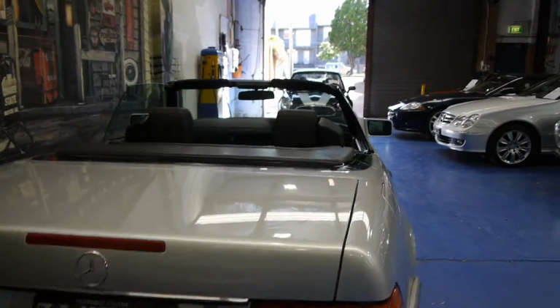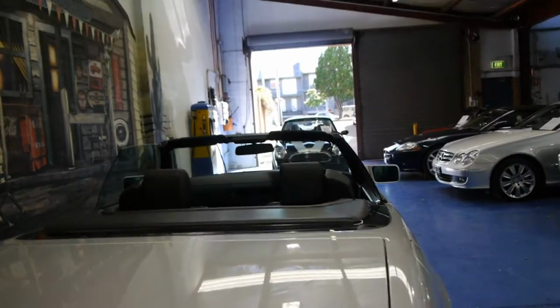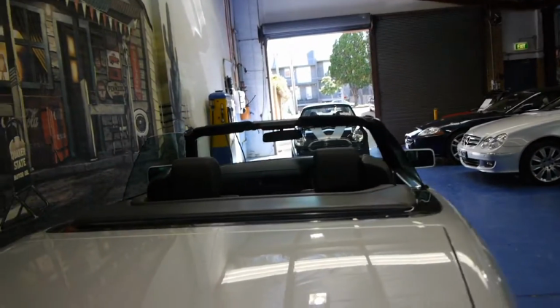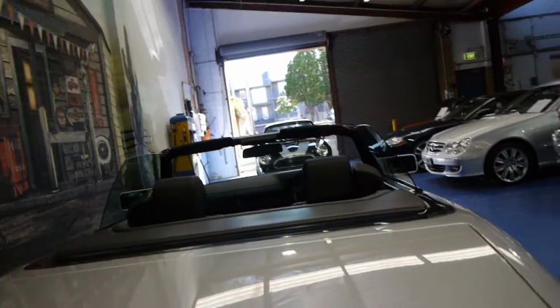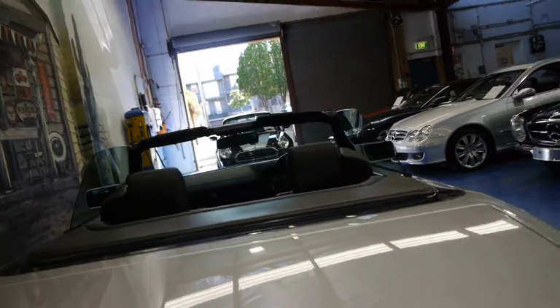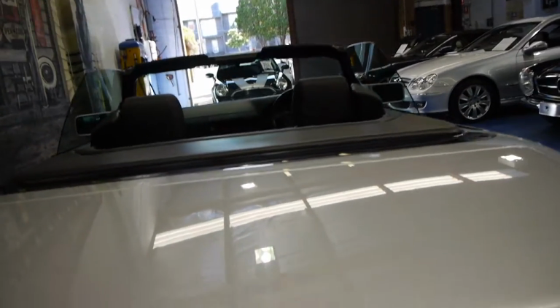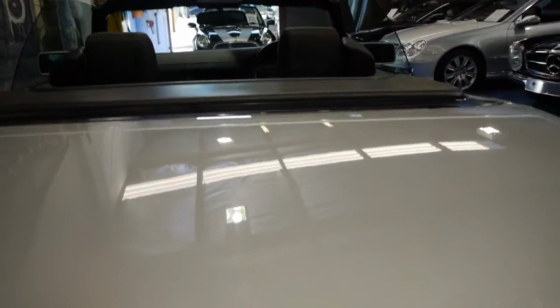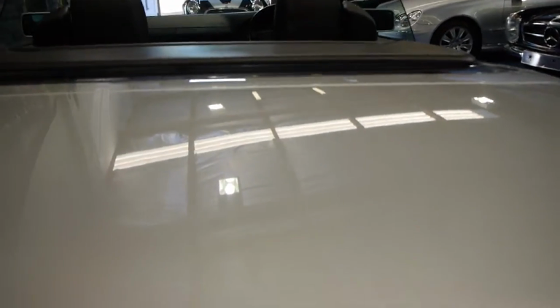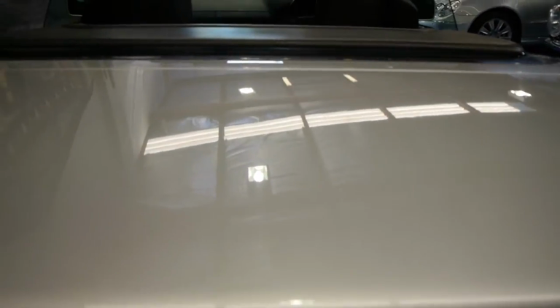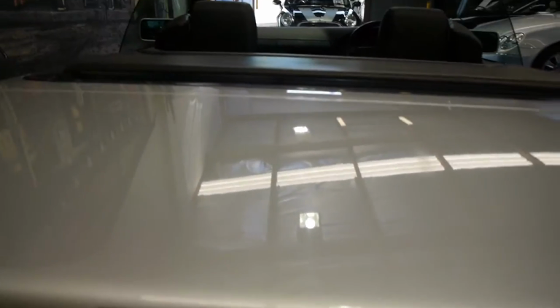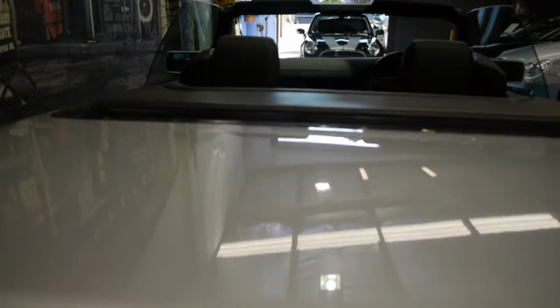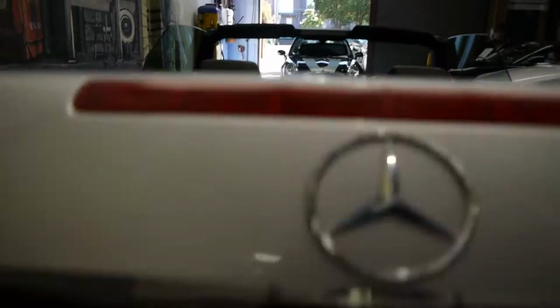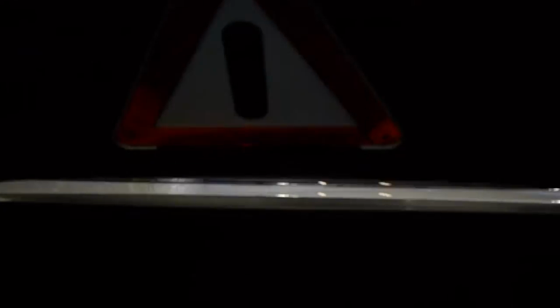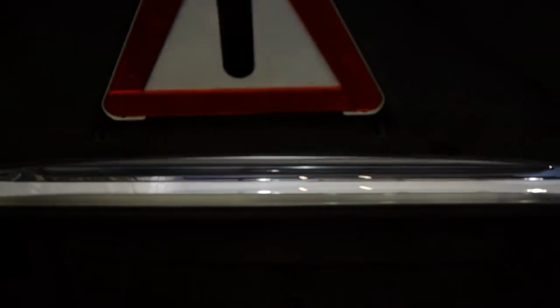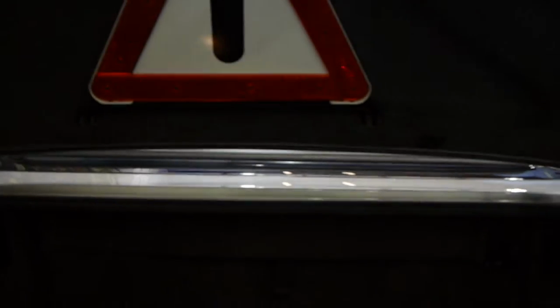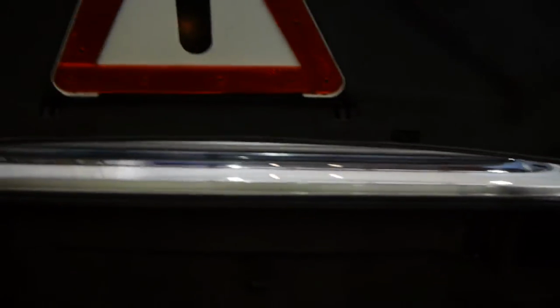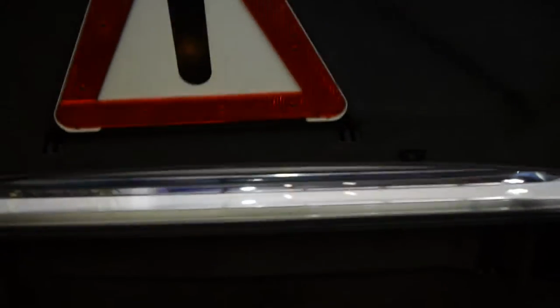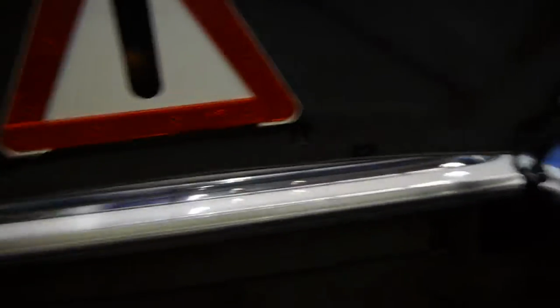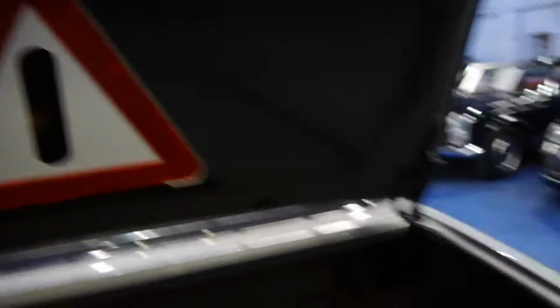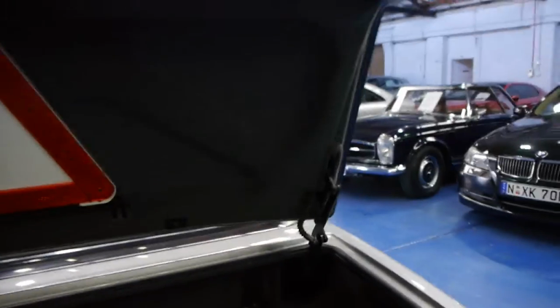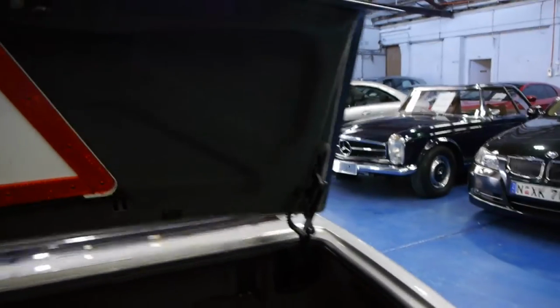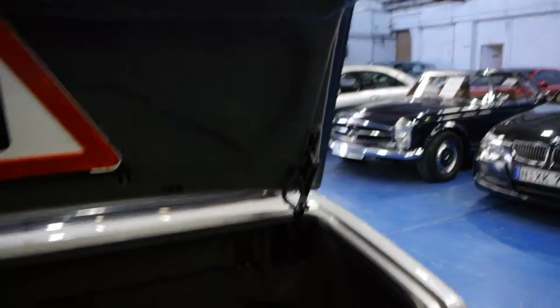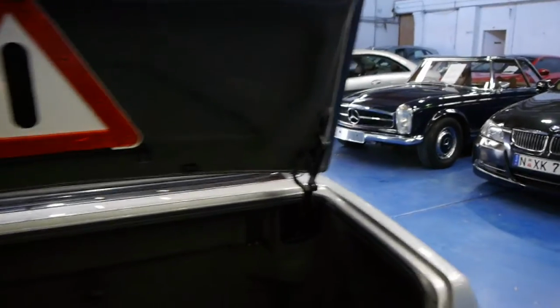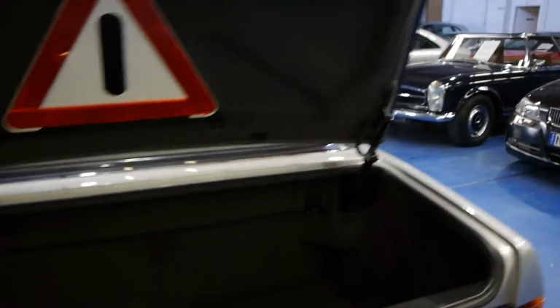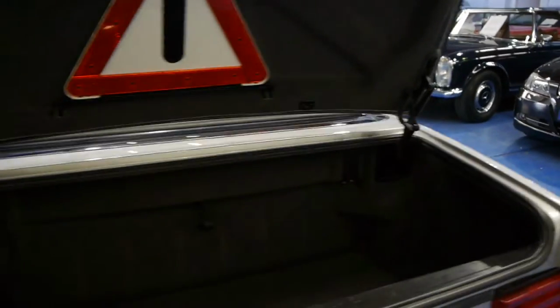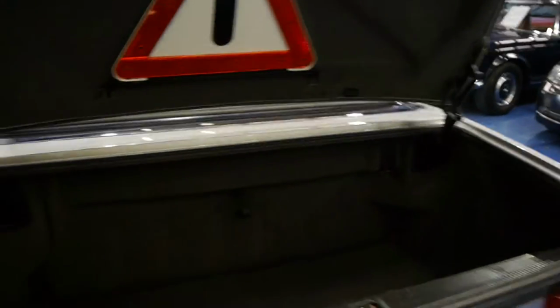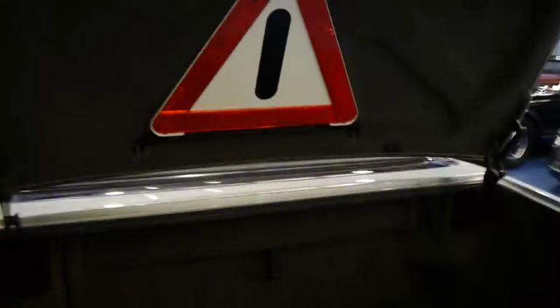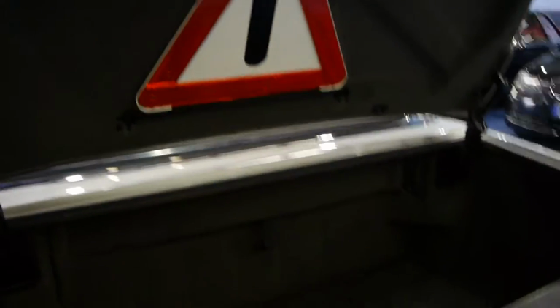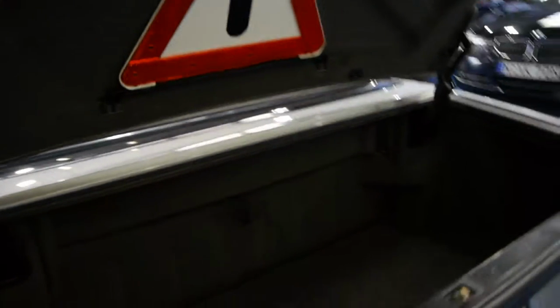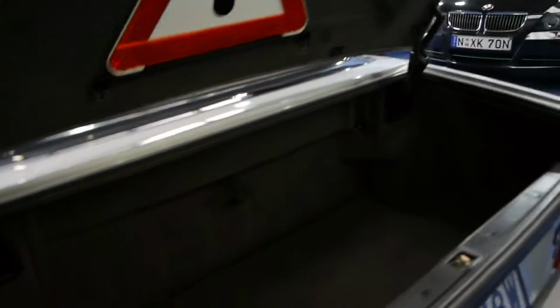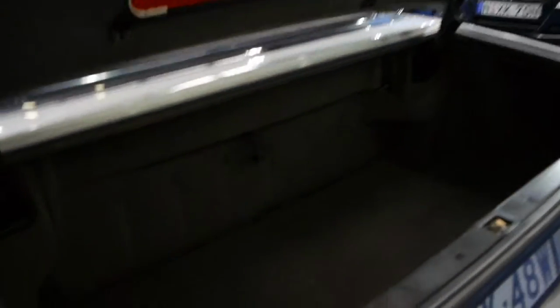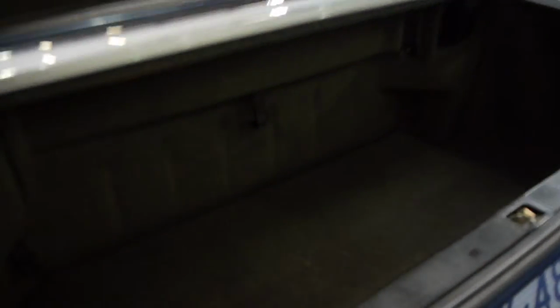There's no dents or damage to the car whatsoever. The electric roof works beautifully, and we also have the Zircon Silver hard top as well, which is in very, very good condition indeed.